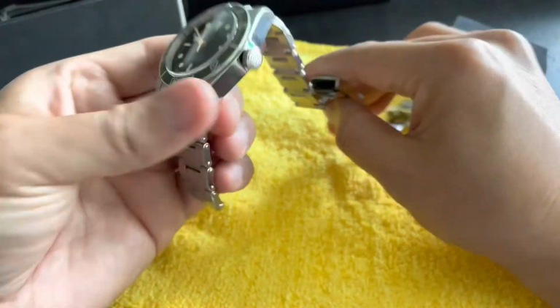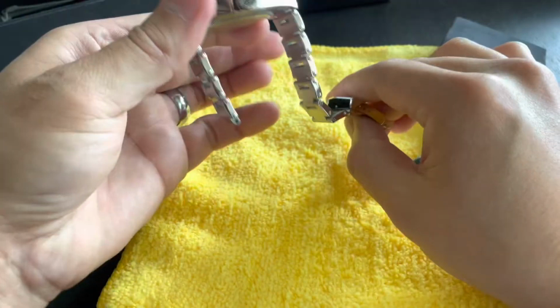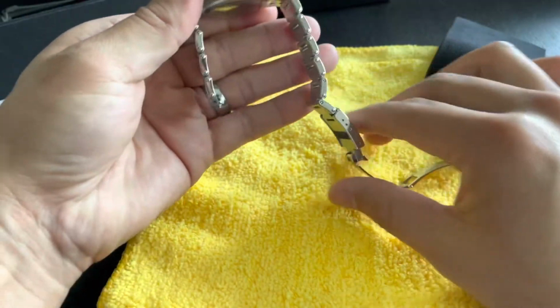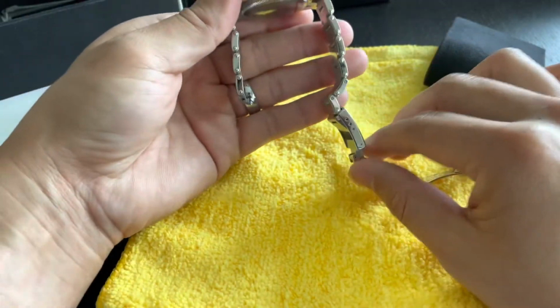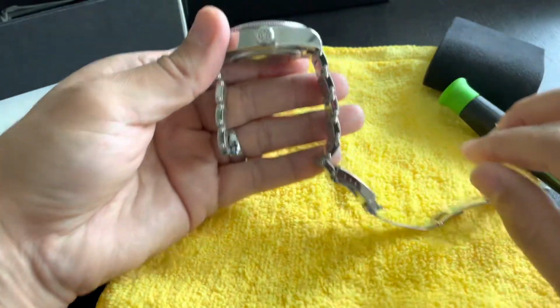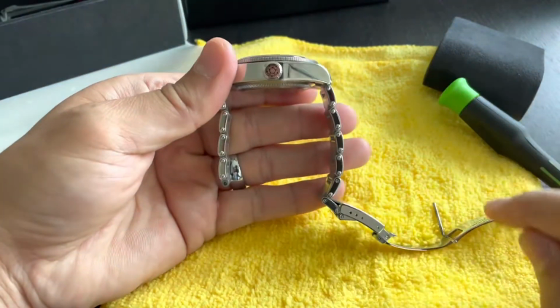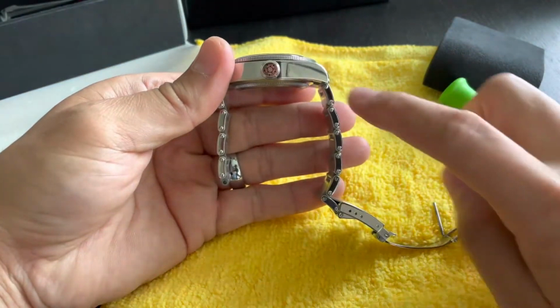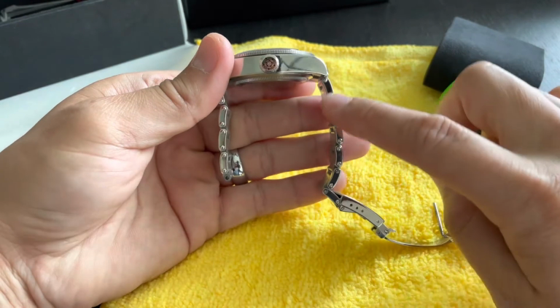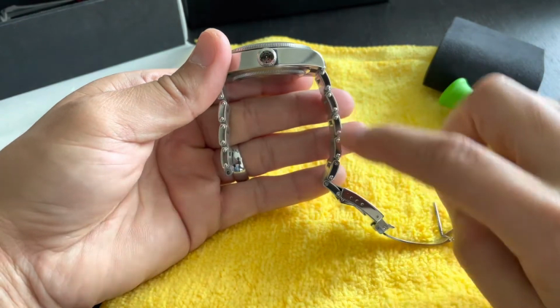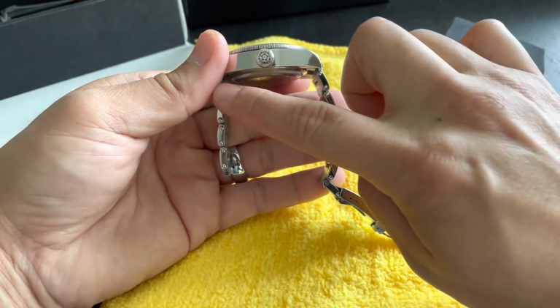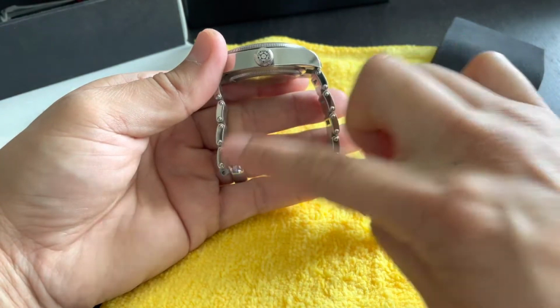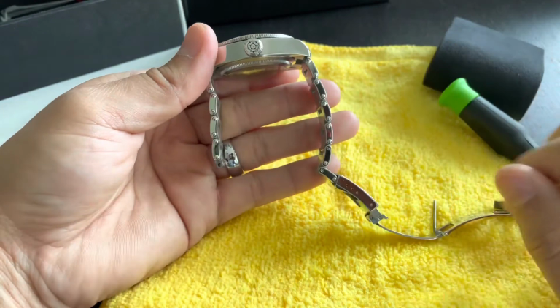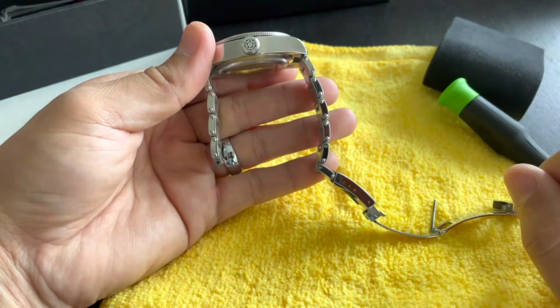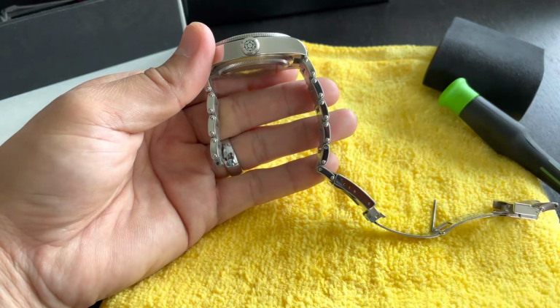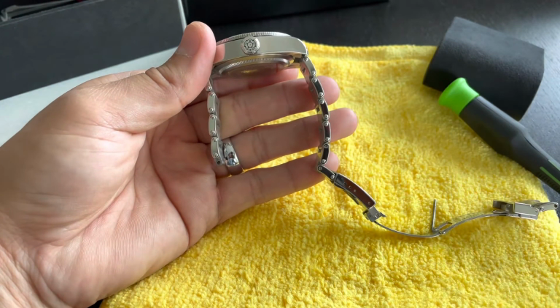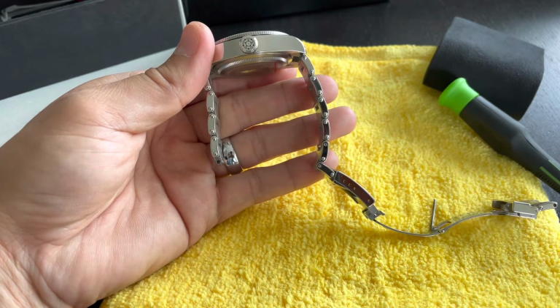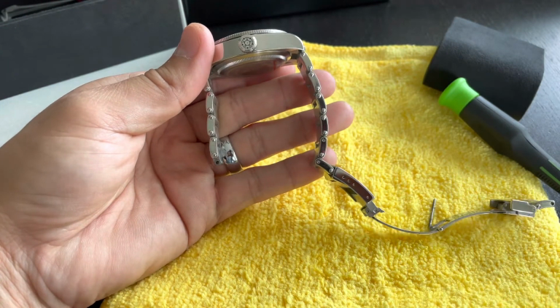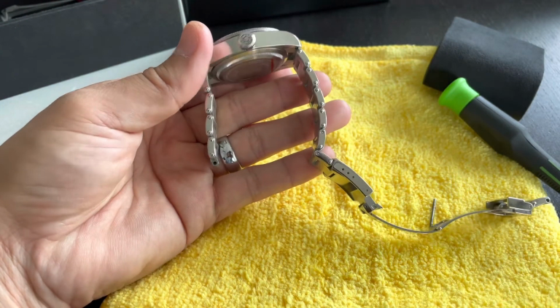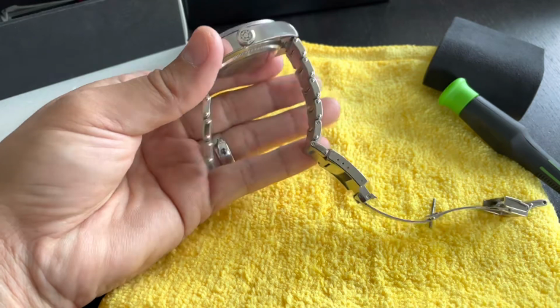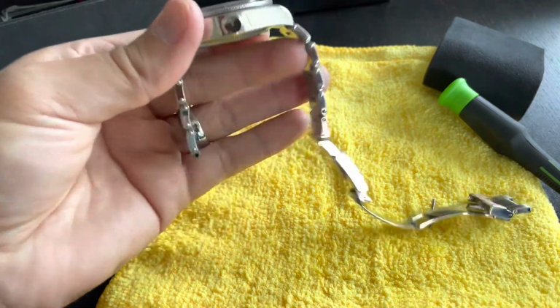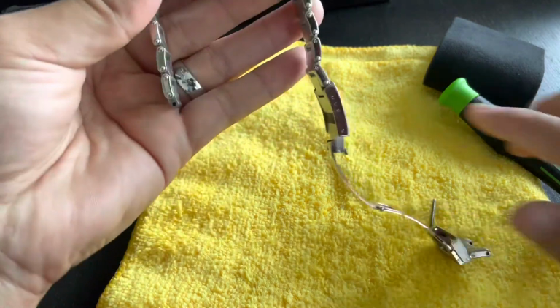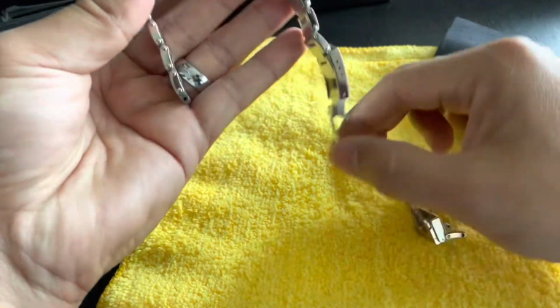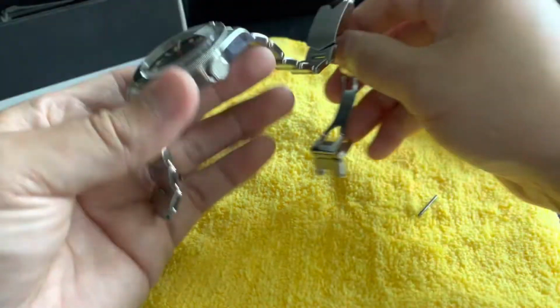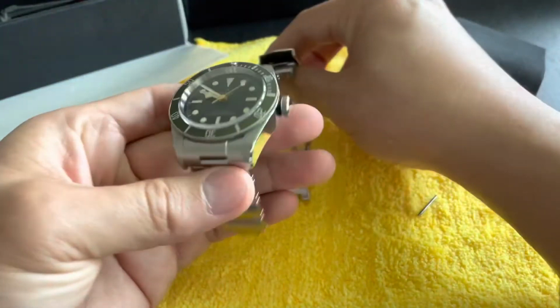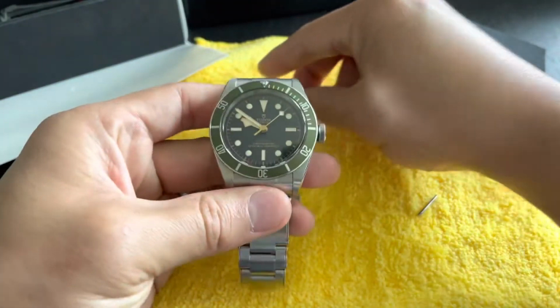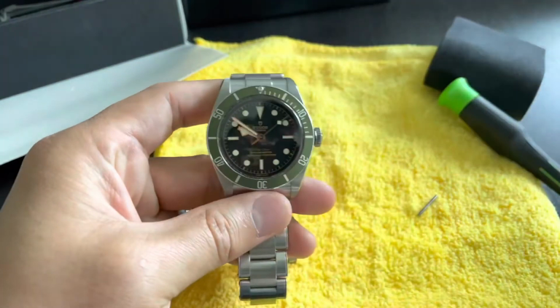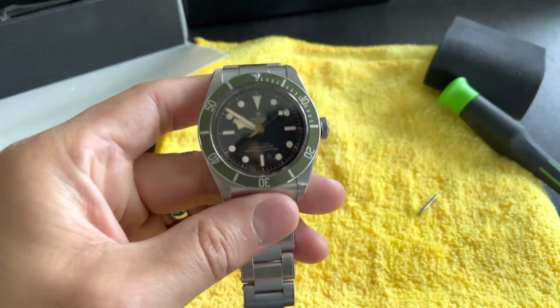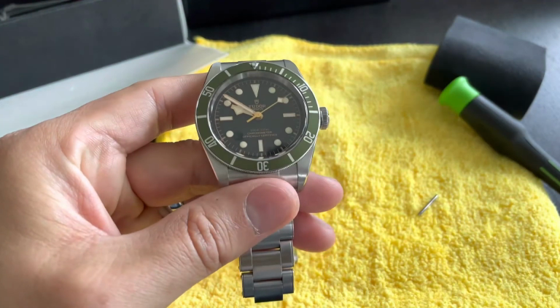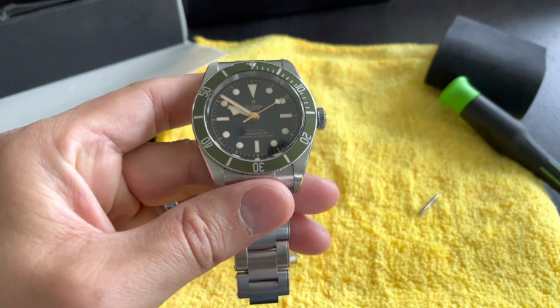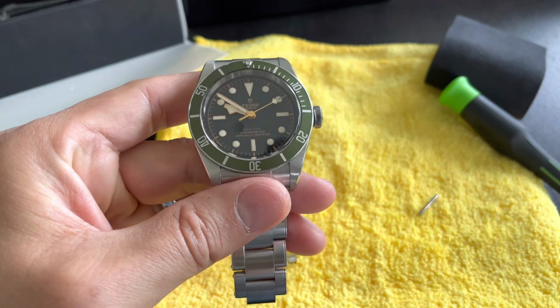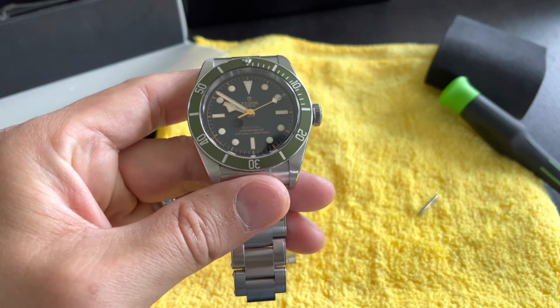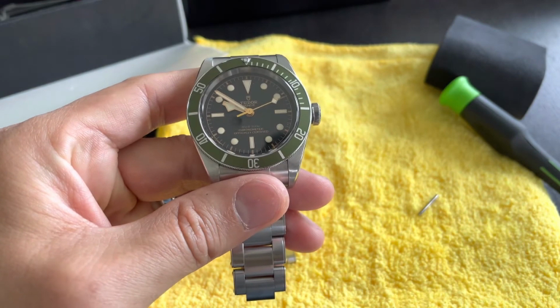I usually try to keep this even, or as even as possible, and then just remove however many you need to remove. I'm going to go ahead and do the other side — just the same process, do the same thing on the other side.